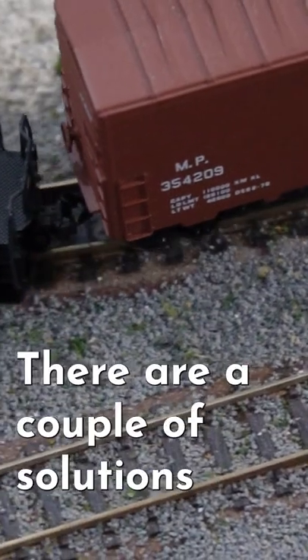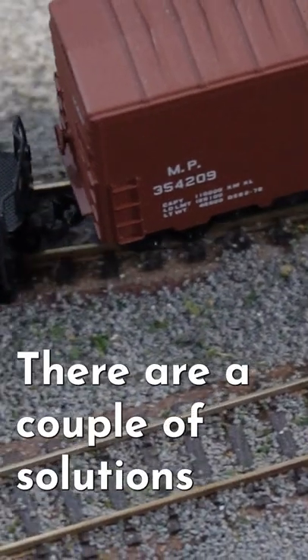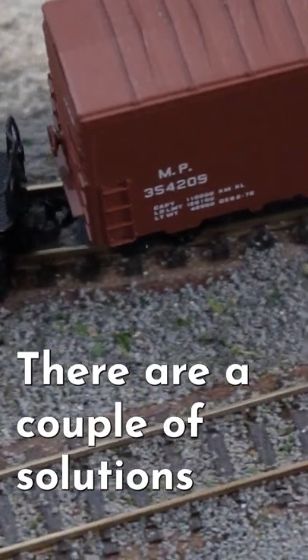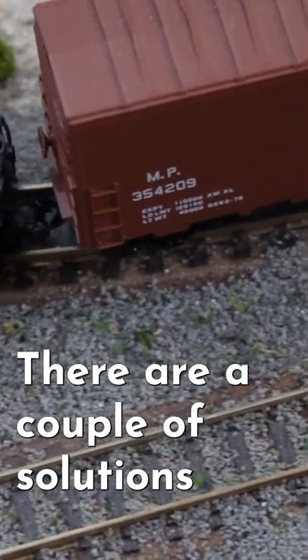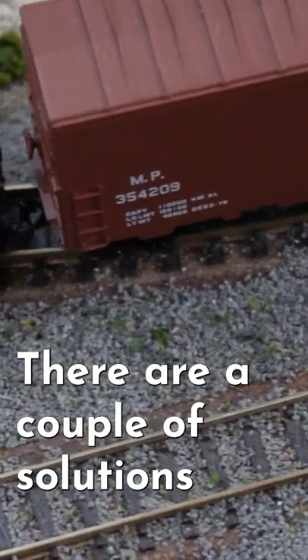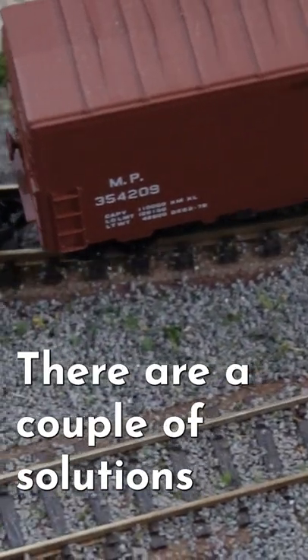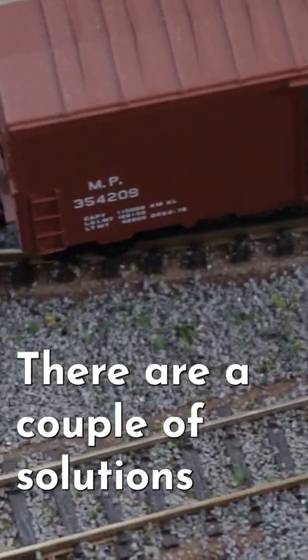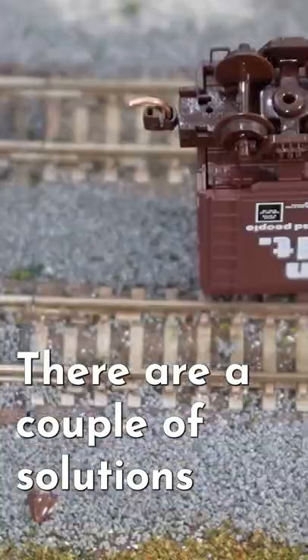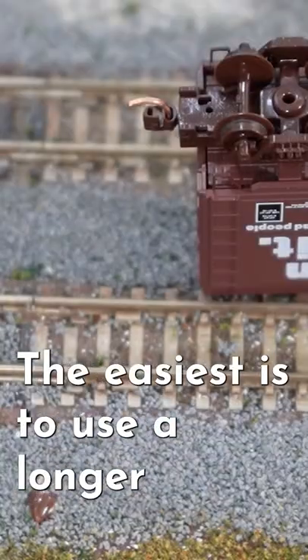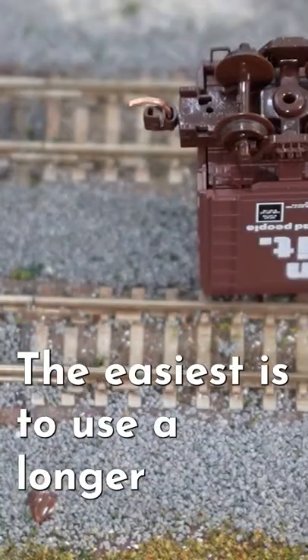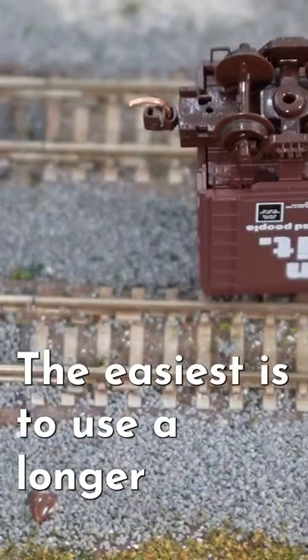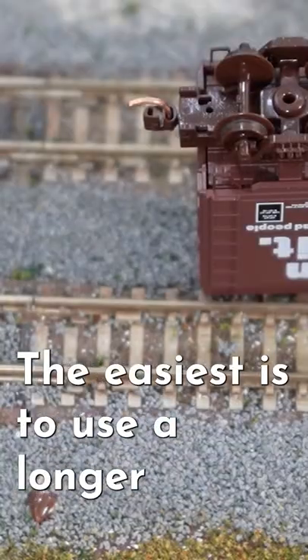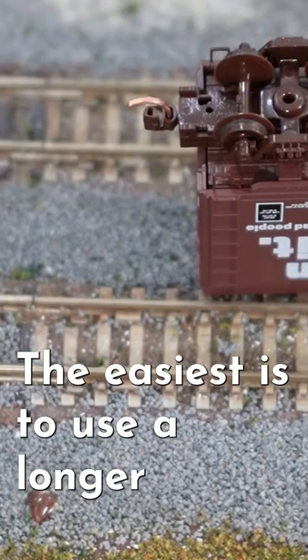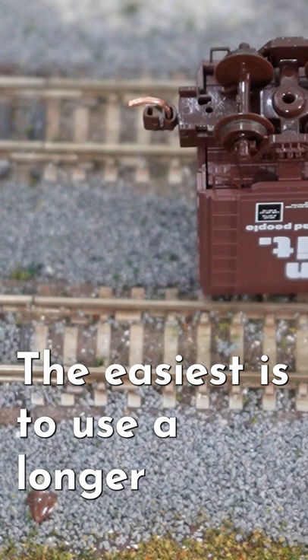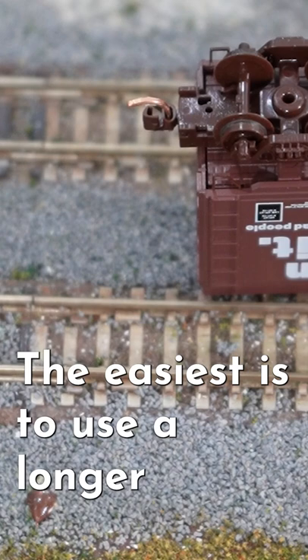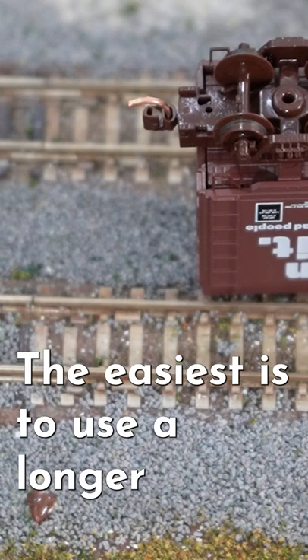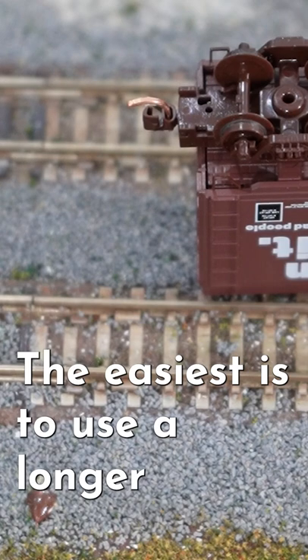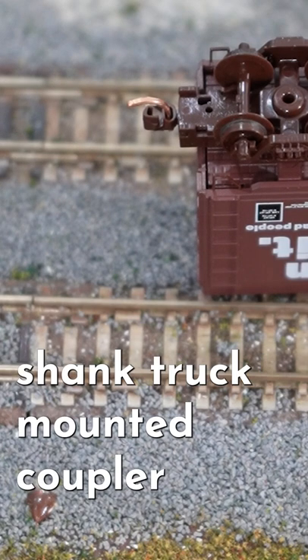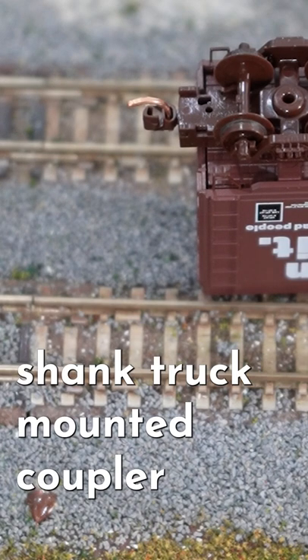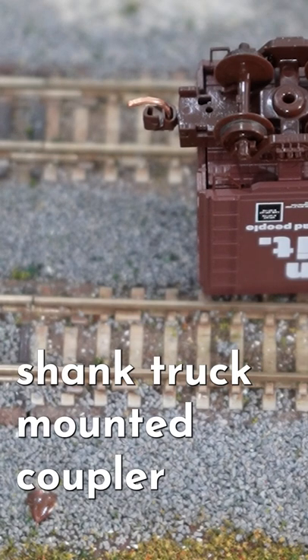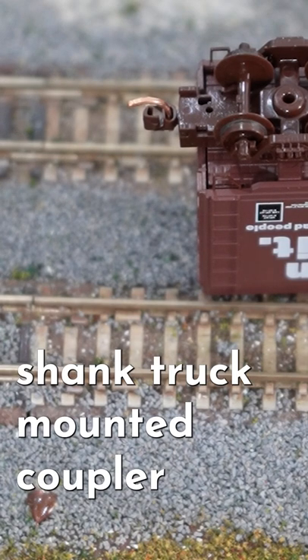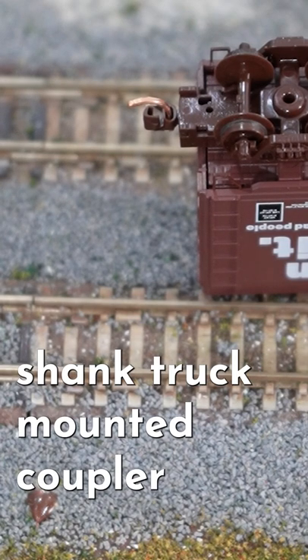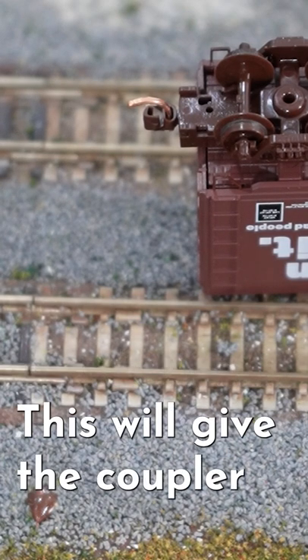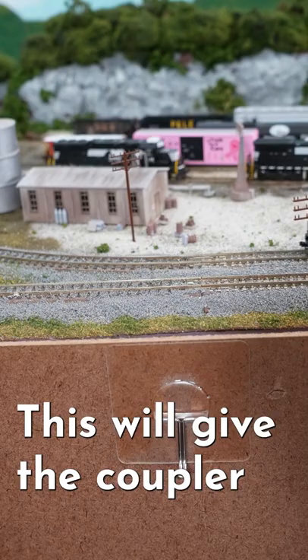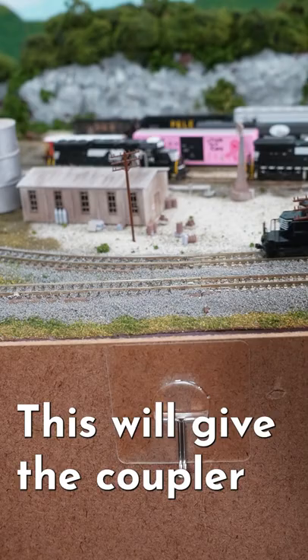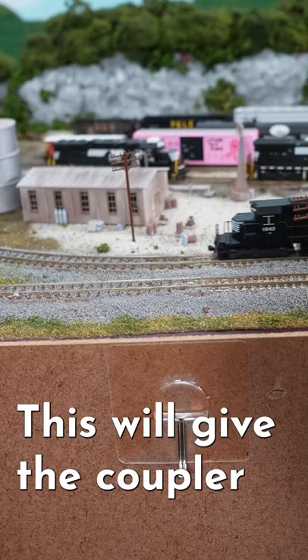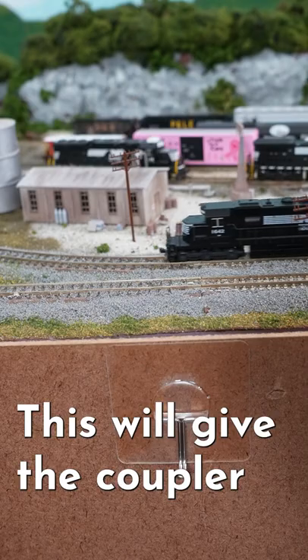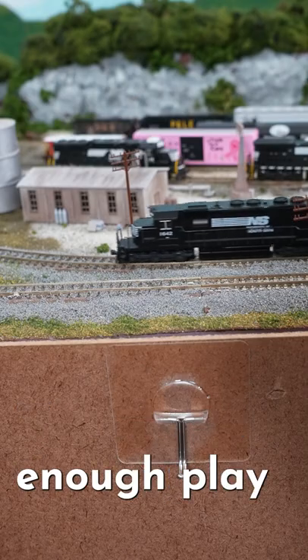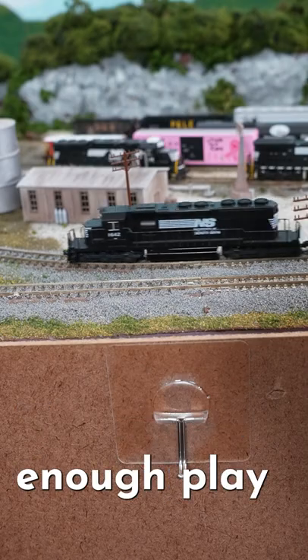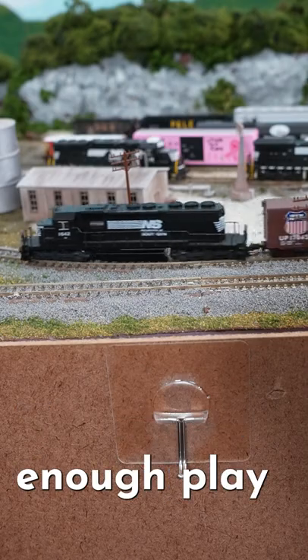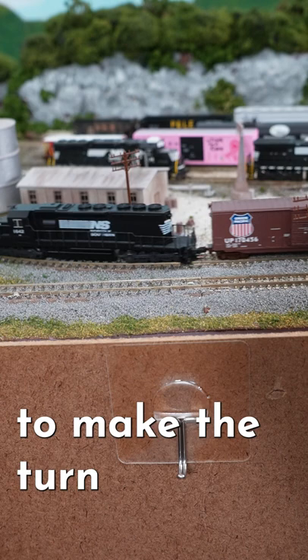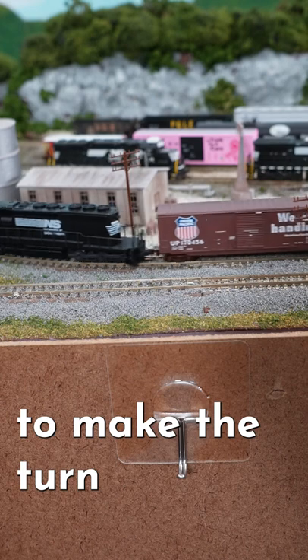There are a couple of solutions. The easiest is to use a longer shank truck-mounted coupler. This will give the coupler enough play to make the turn.